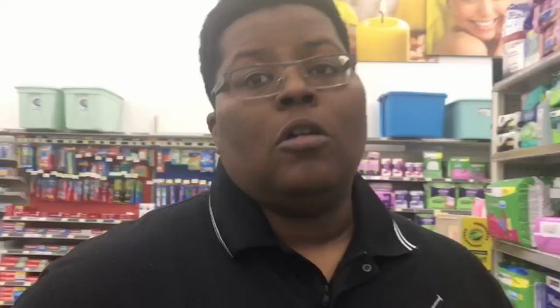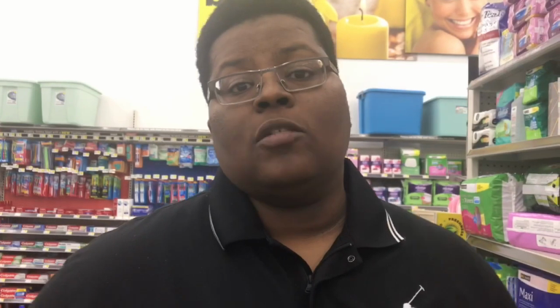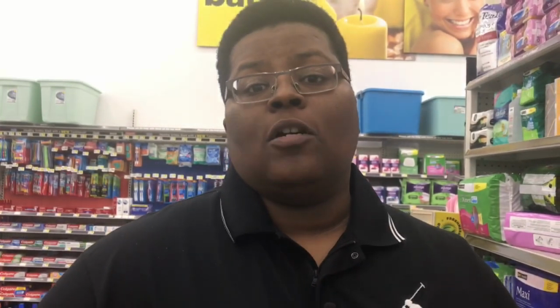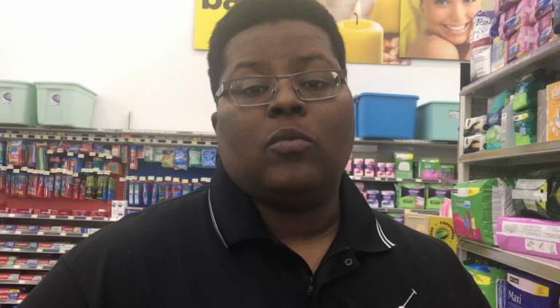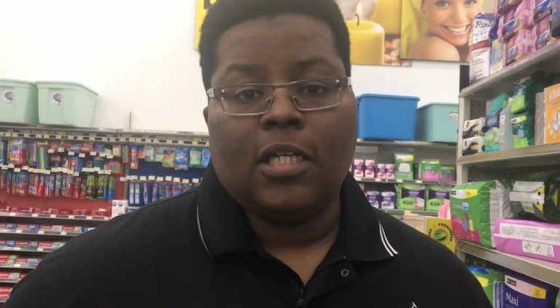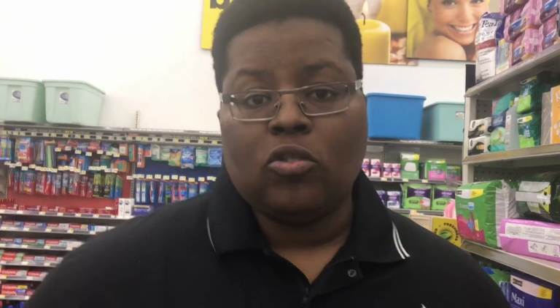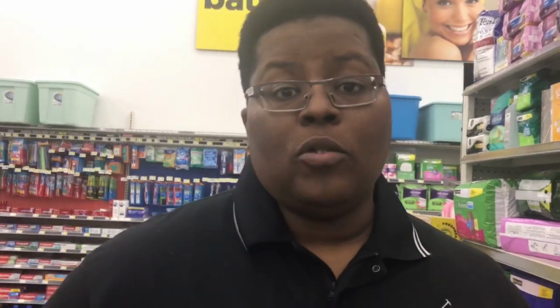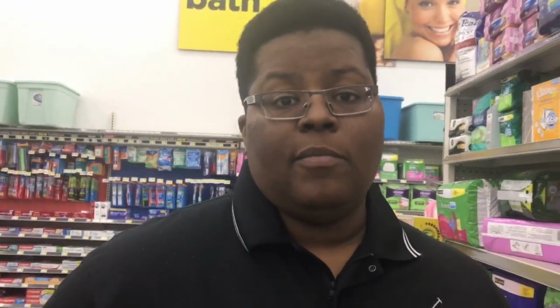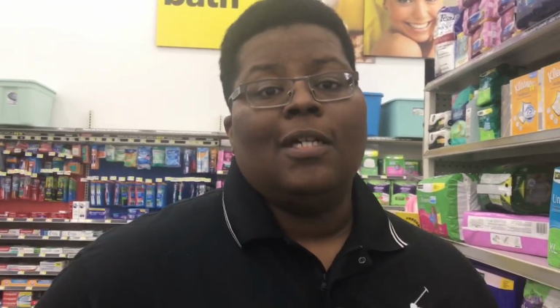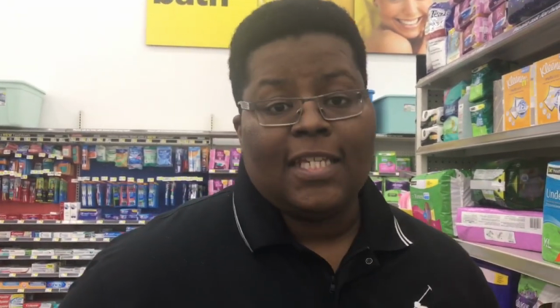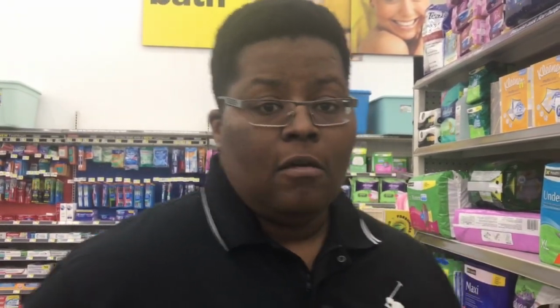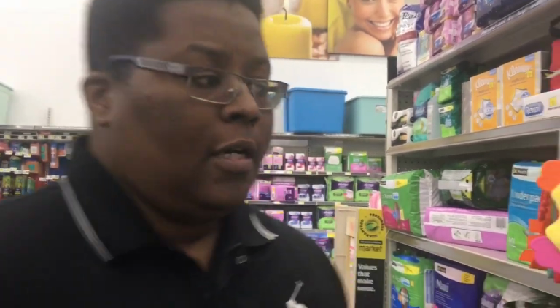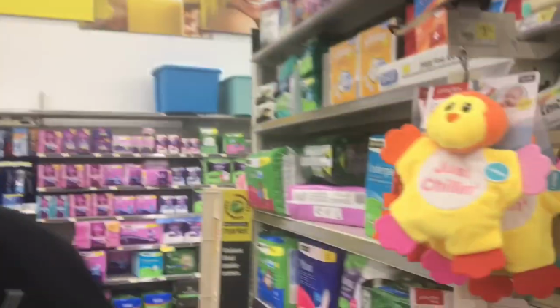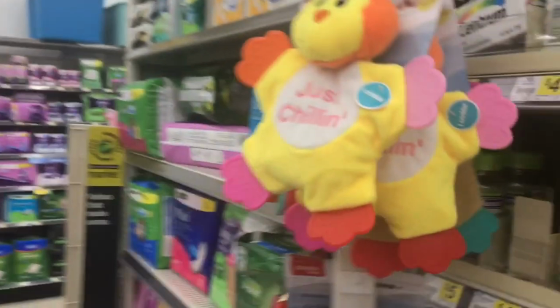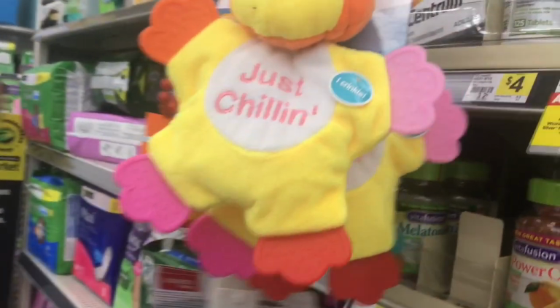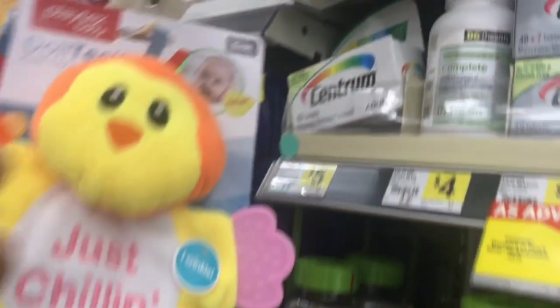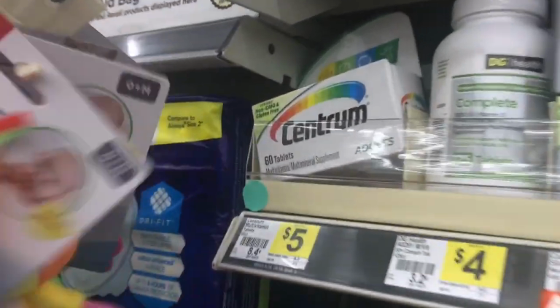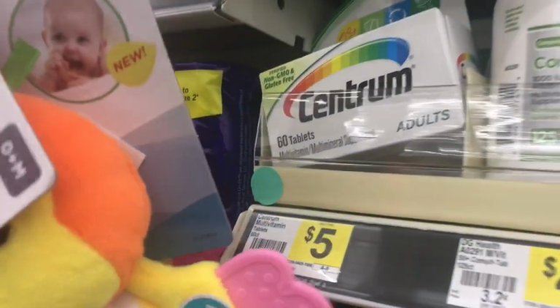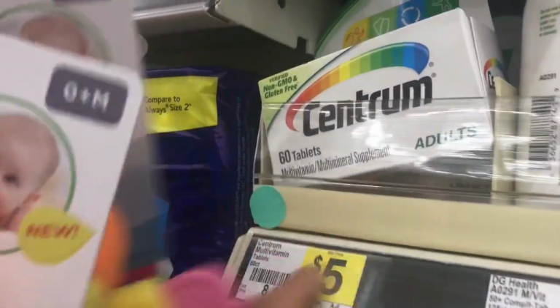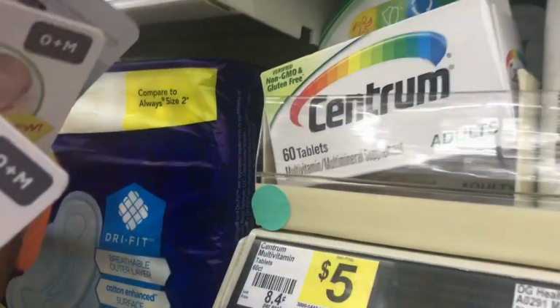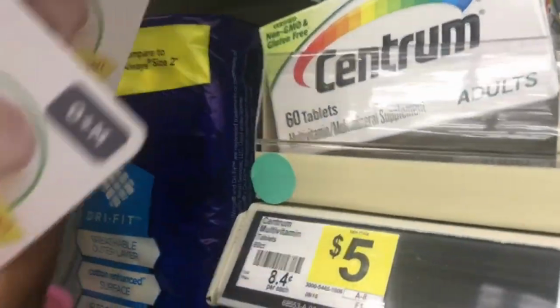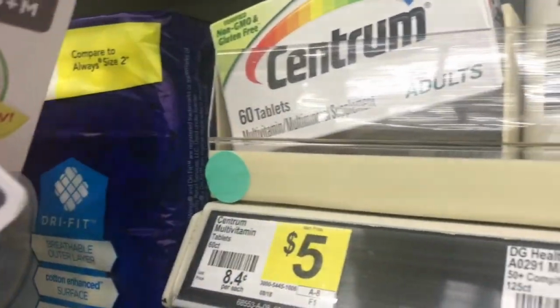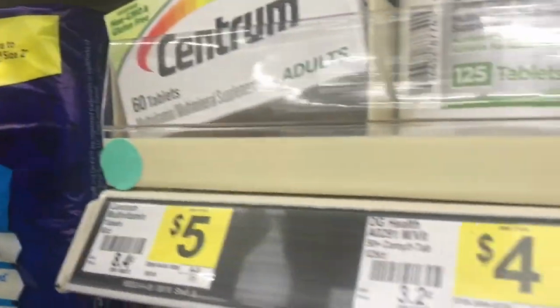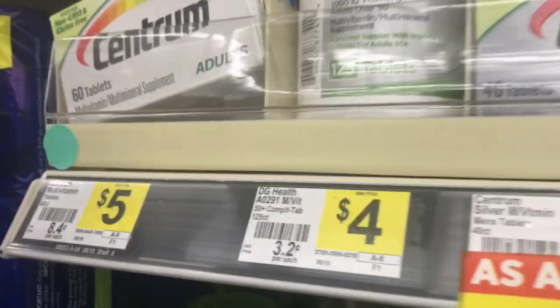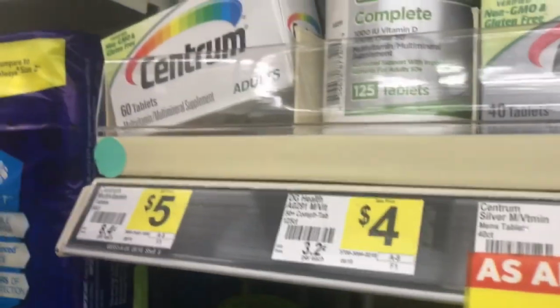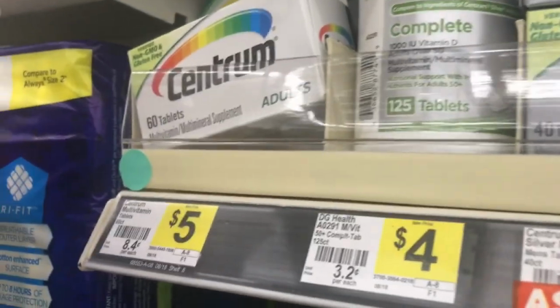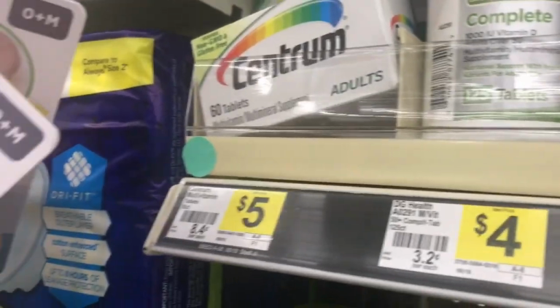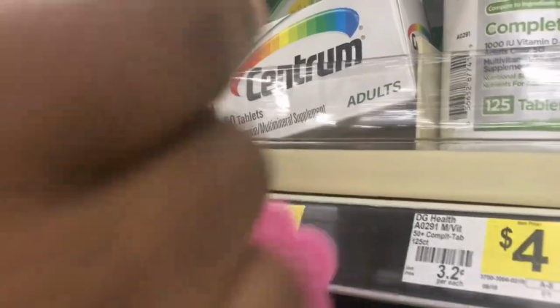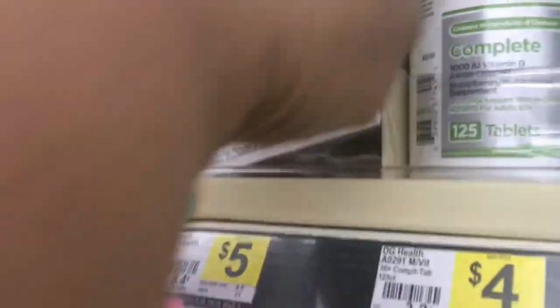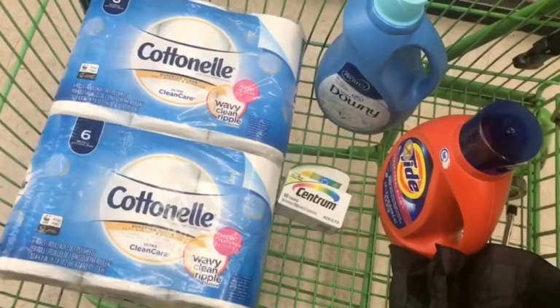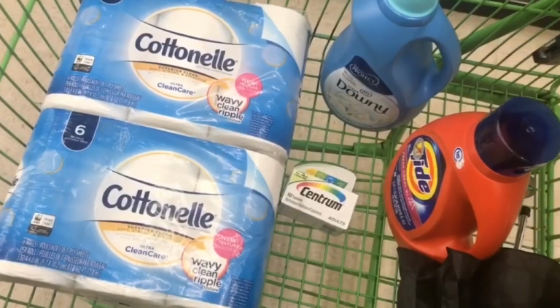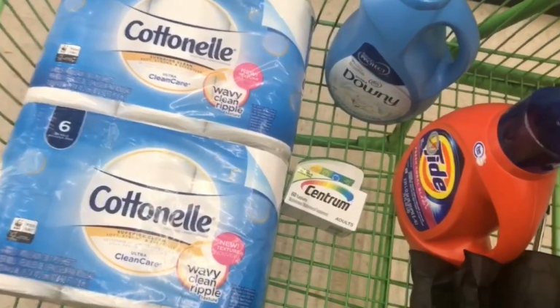The next thing on the list — we'll be getting some Centrum multivitamins, 60 count. As you can see, they are five dollars. Grab one of these.